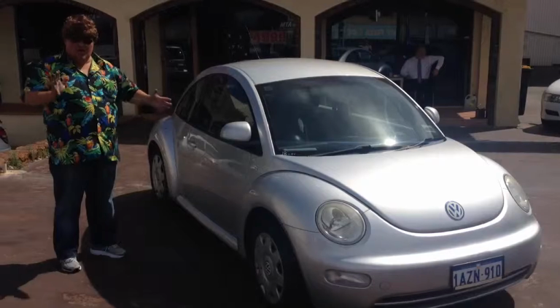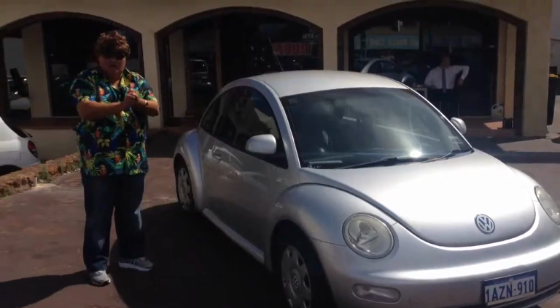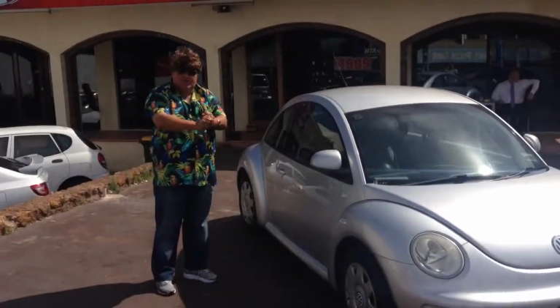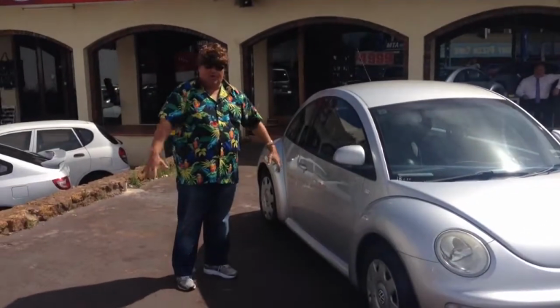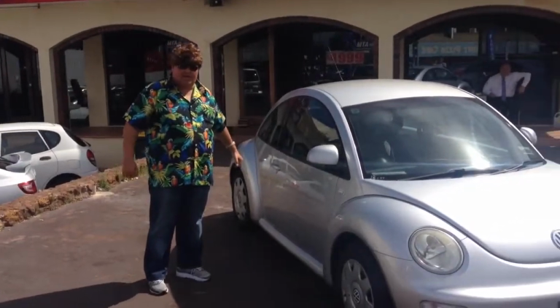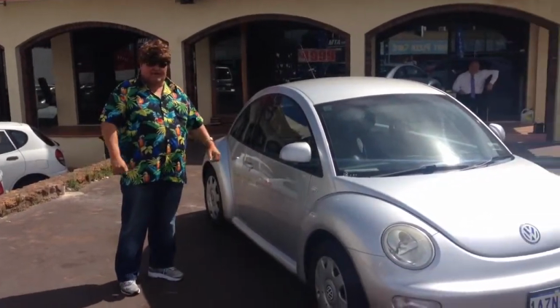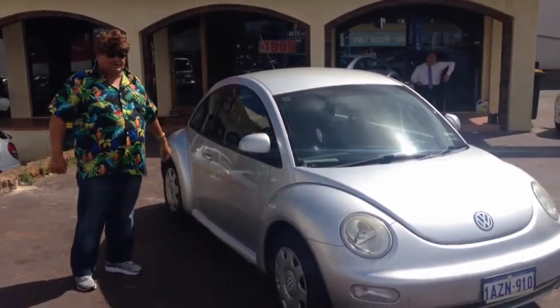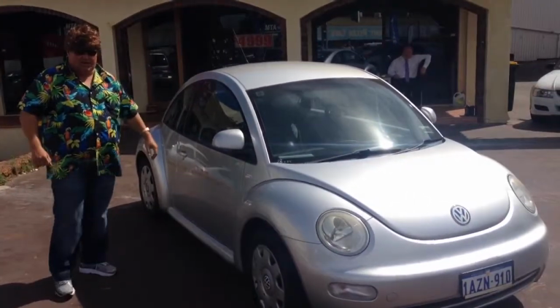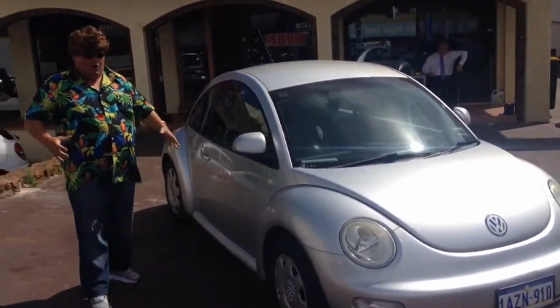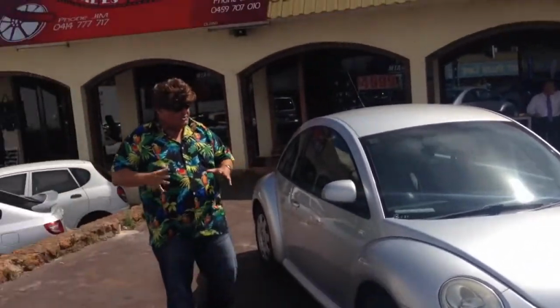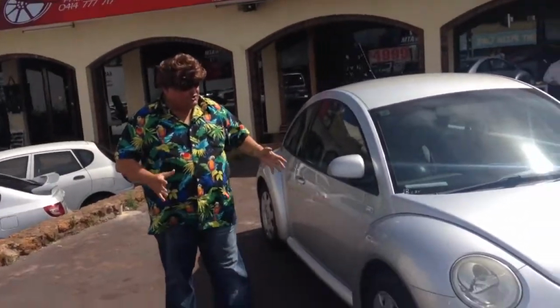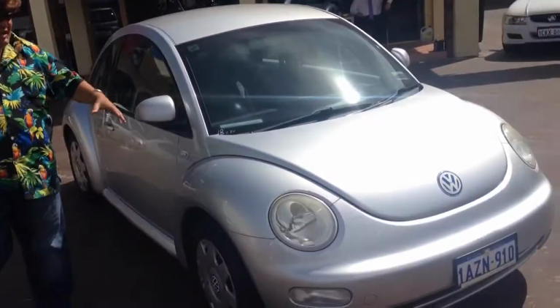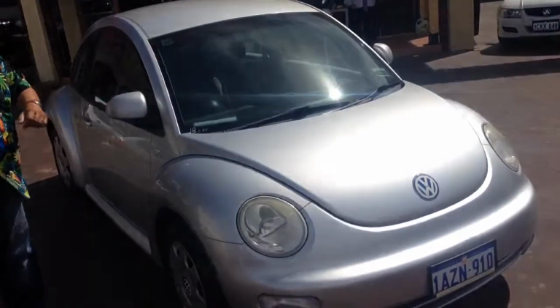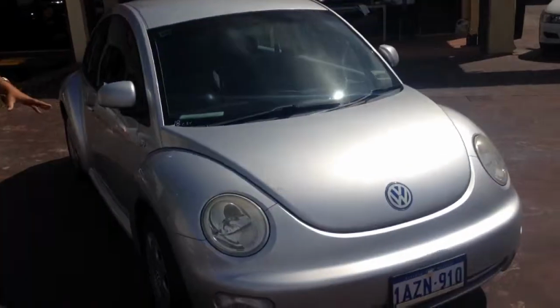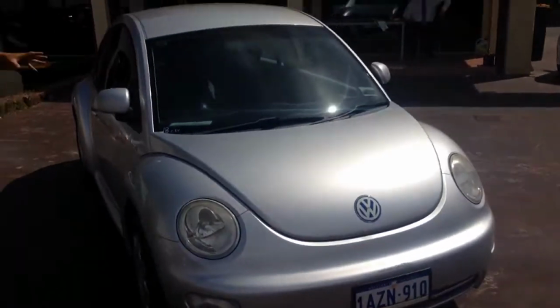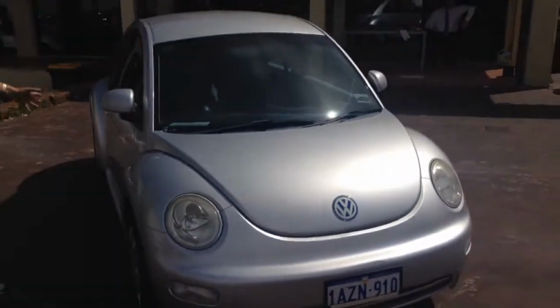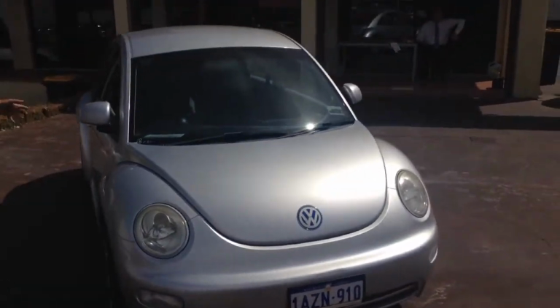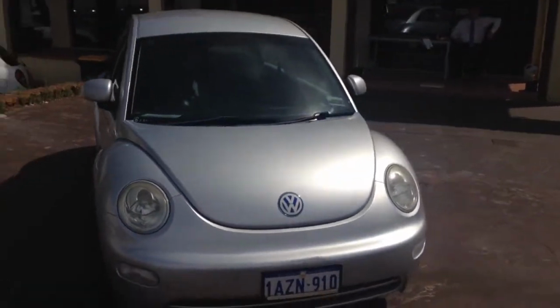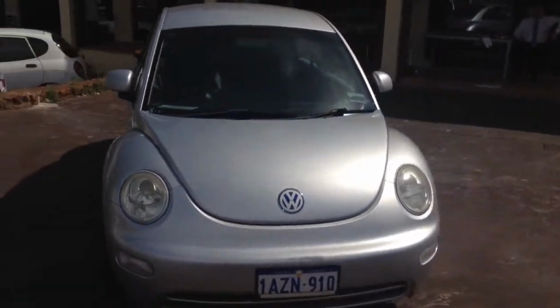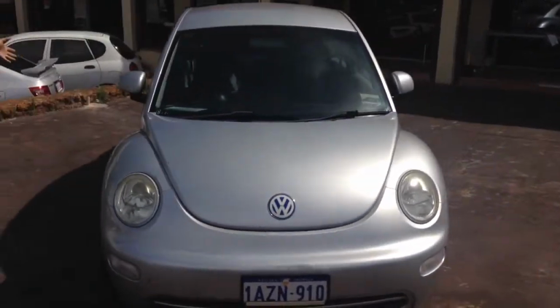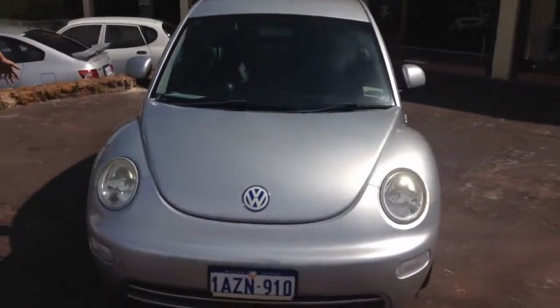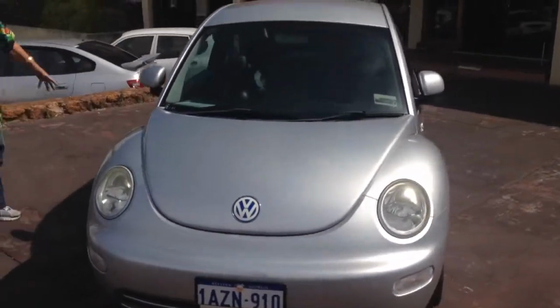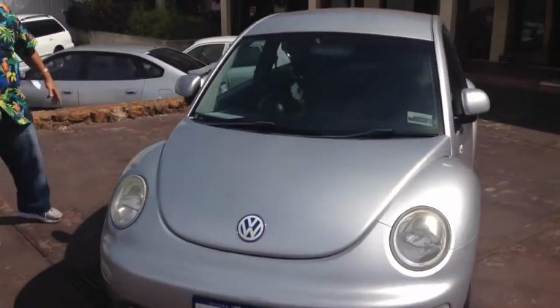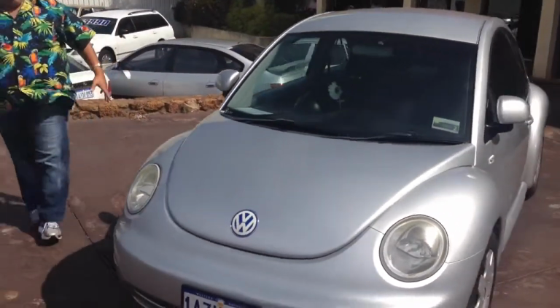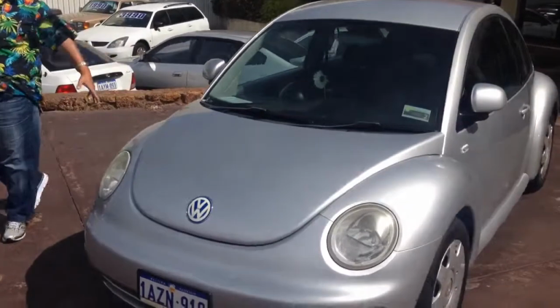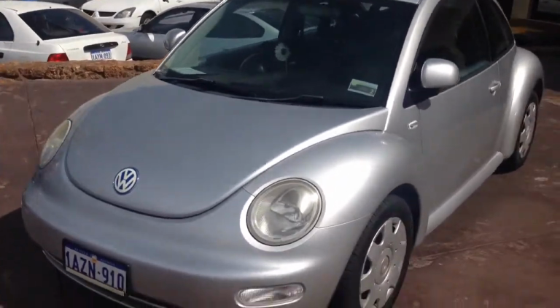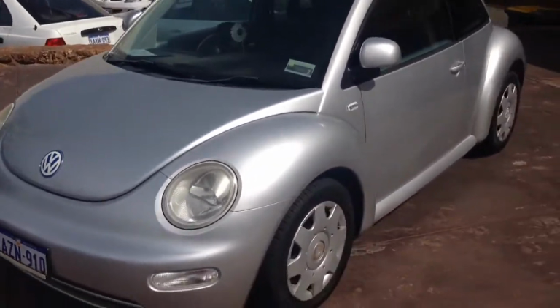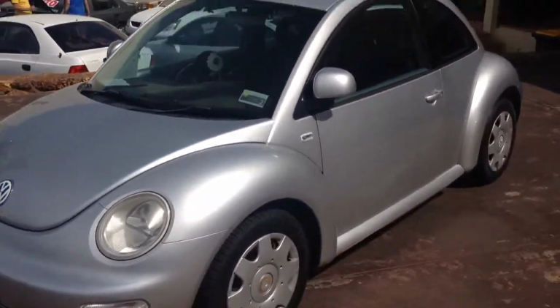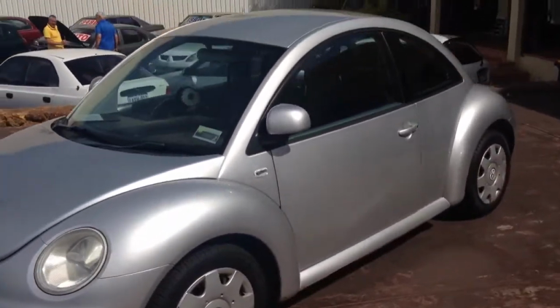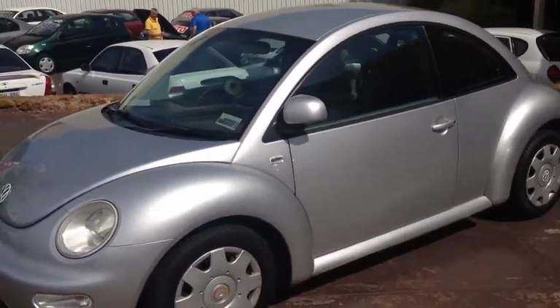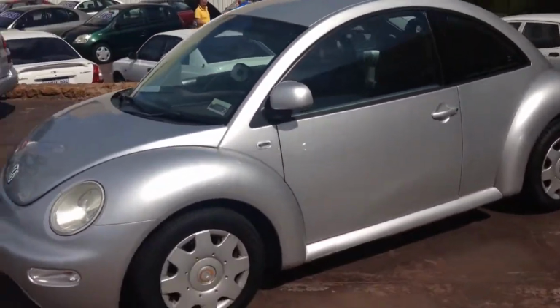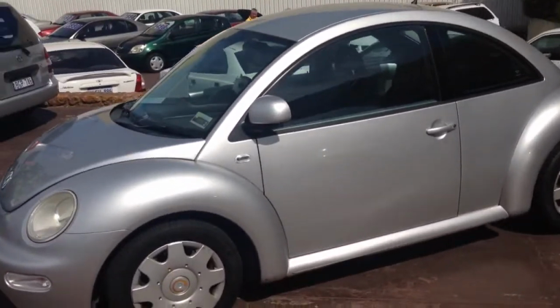Hello ladies and gentlemen, my name is Jake from car sales video. I'd like to present to you today this lovely piece of German engineering. Look at this lovely Beetle. I really don't want to sell it, but at the end of the day we're here to sell cars.